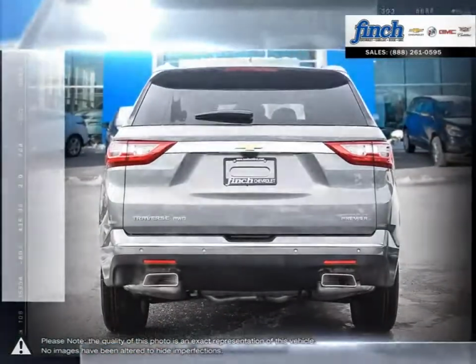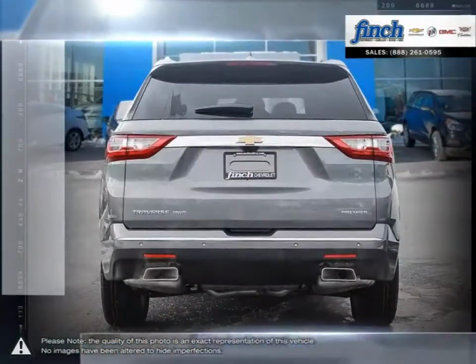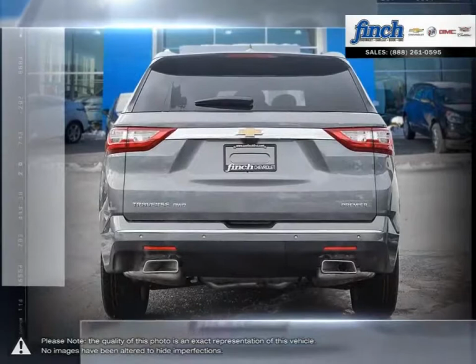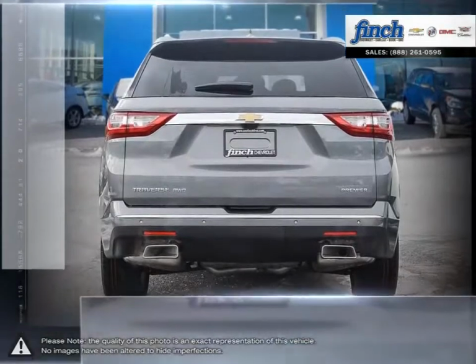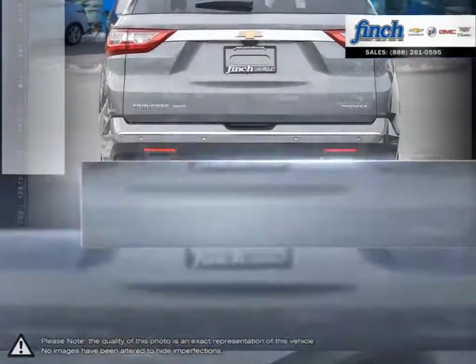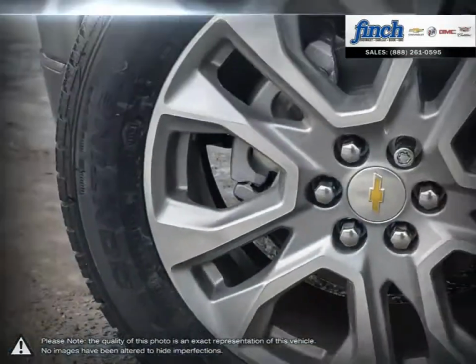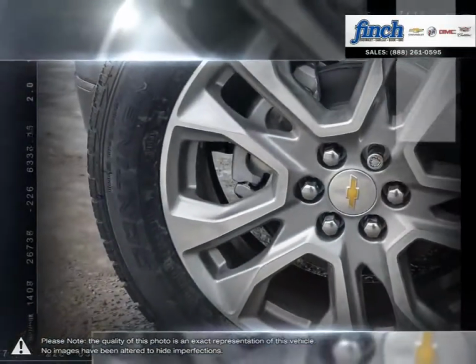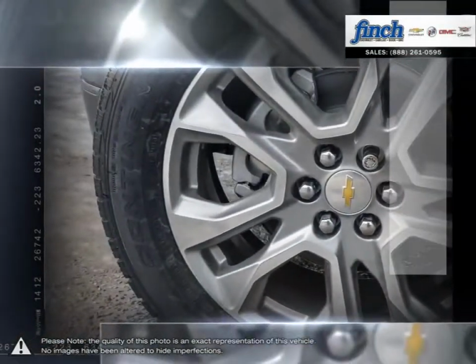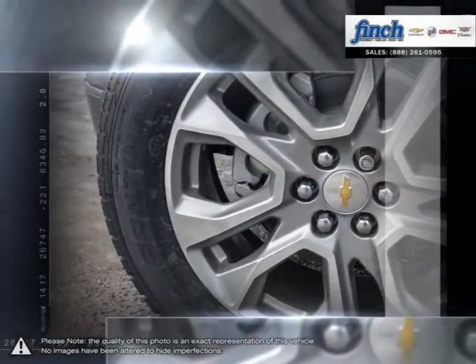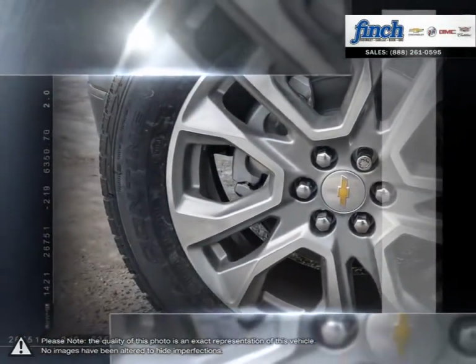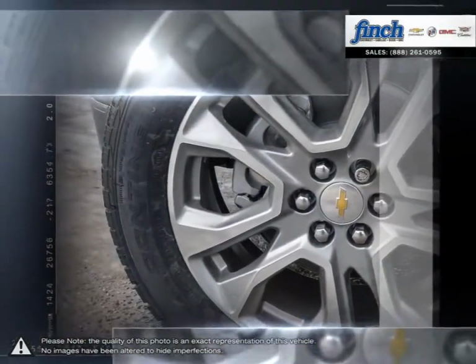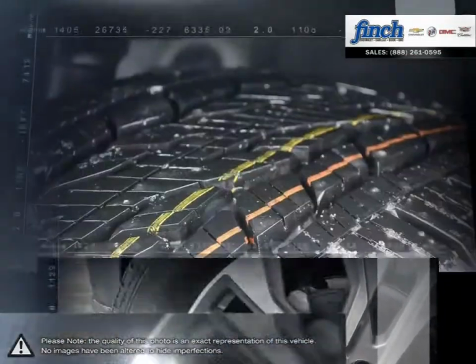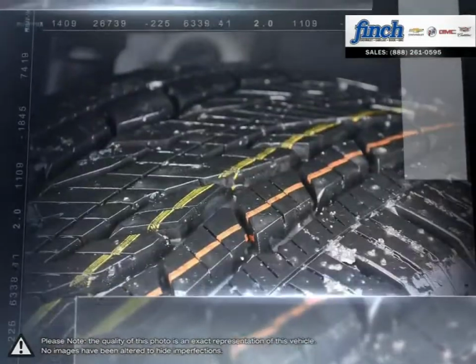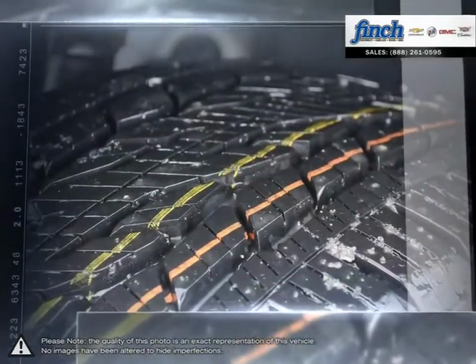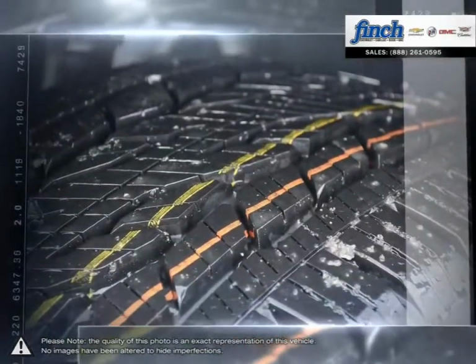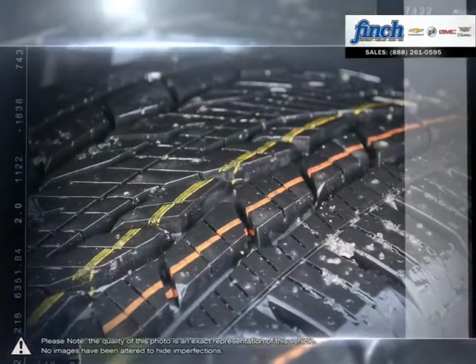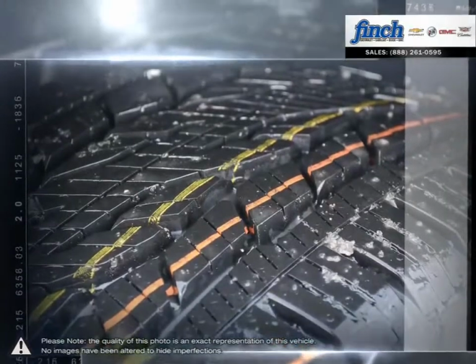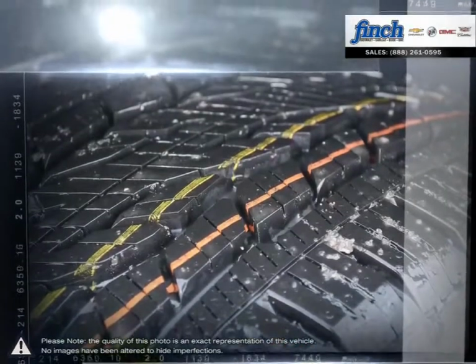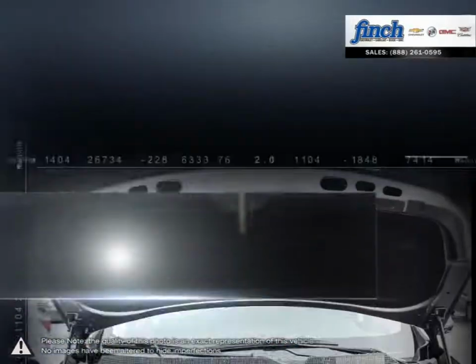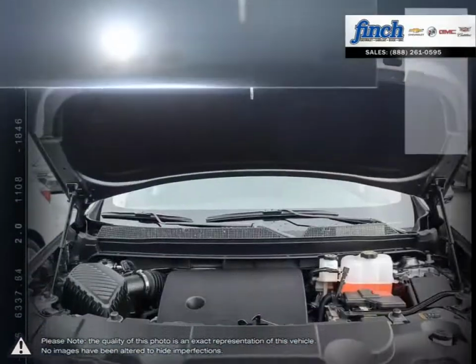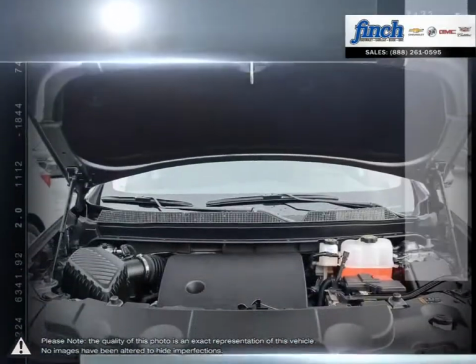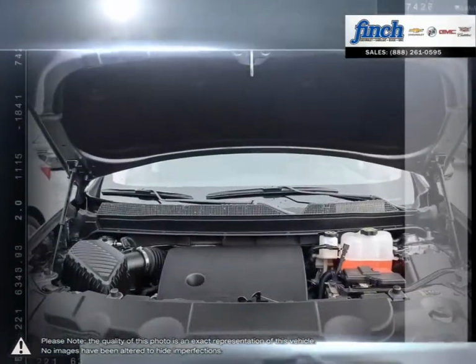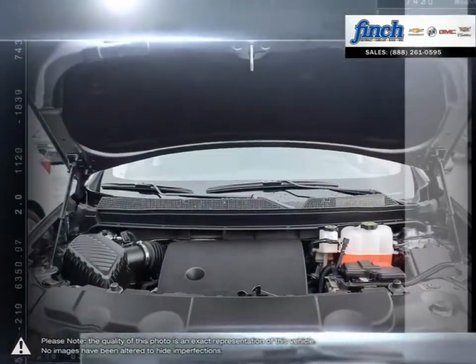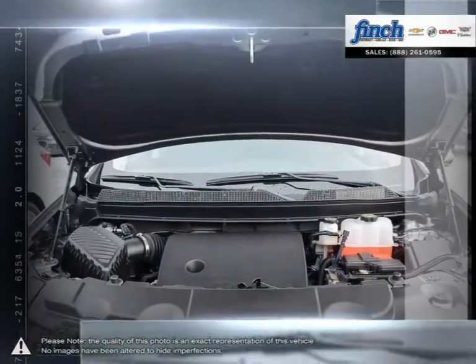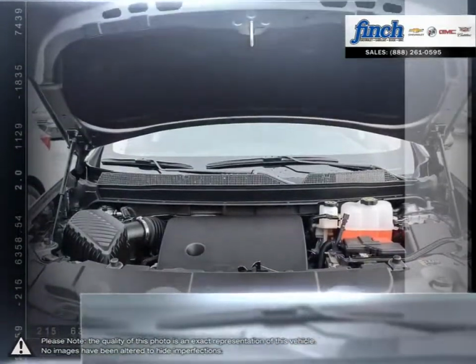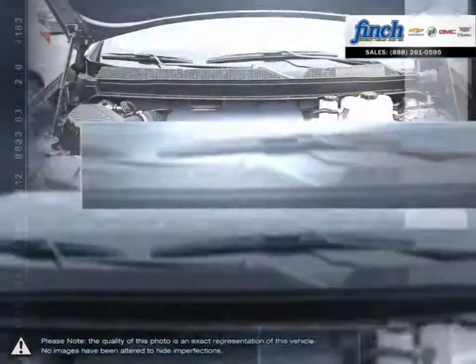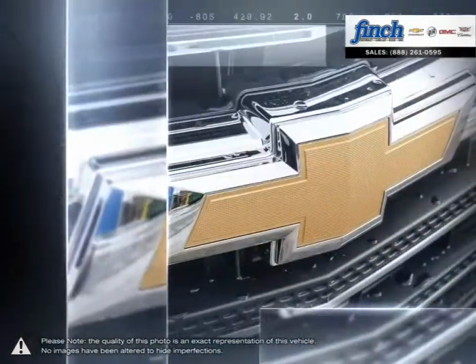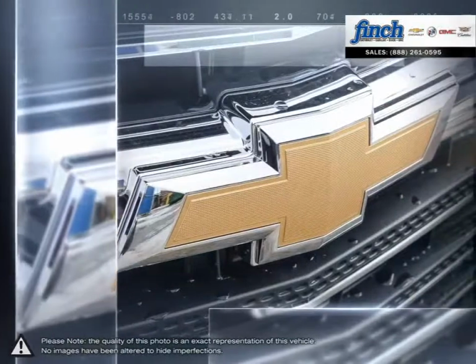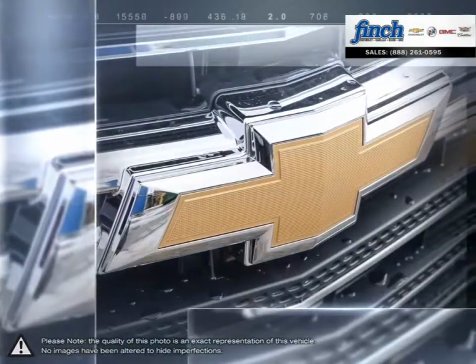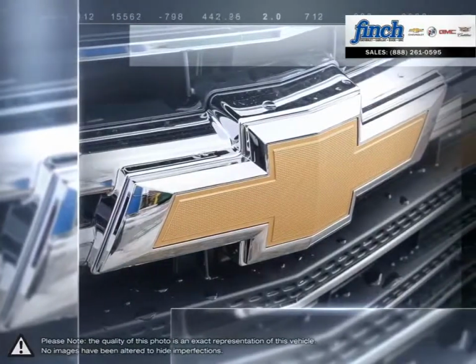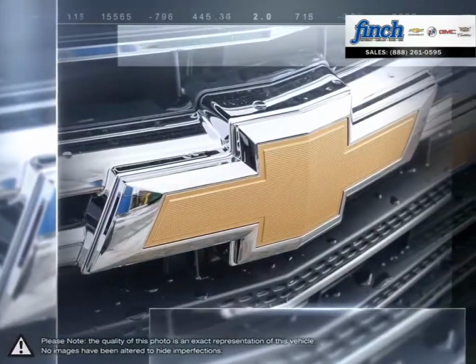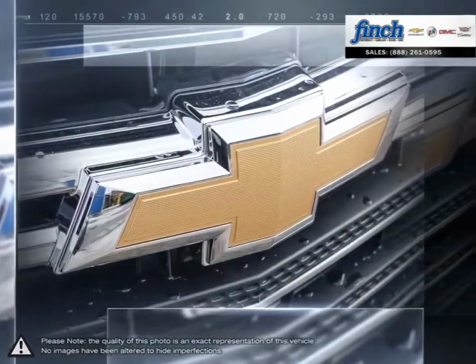The classic aesthetics and sleek exterior of the Traverse will definitely make heads turn. You will love the clean lines that start at the front grille, flow over the beltline molding, and wrap all the way around to the smartly designed rear liftgate.